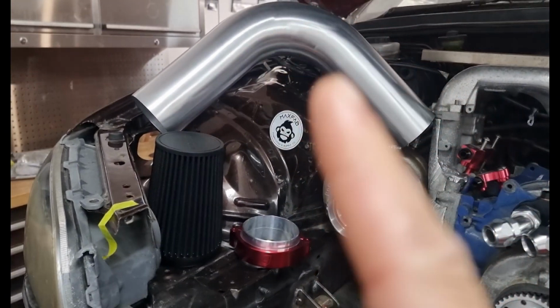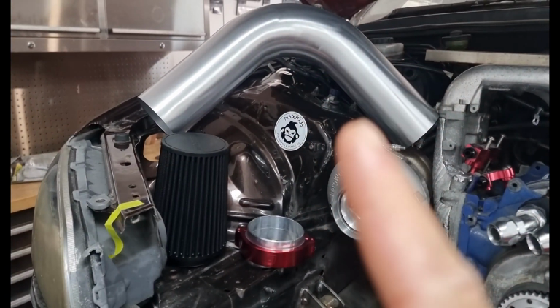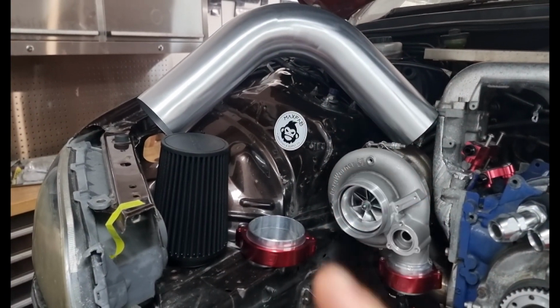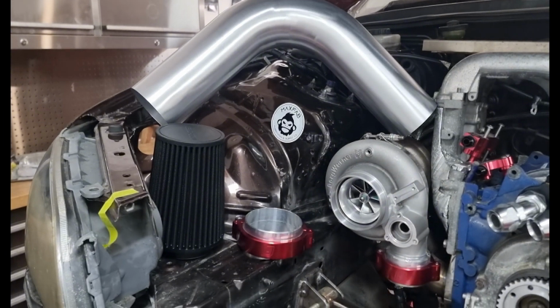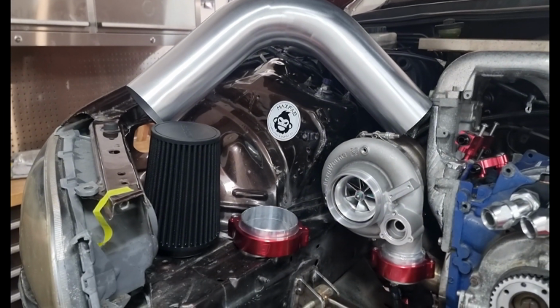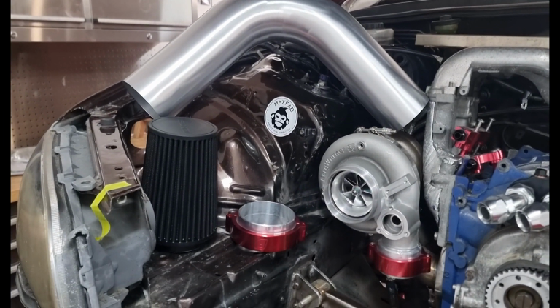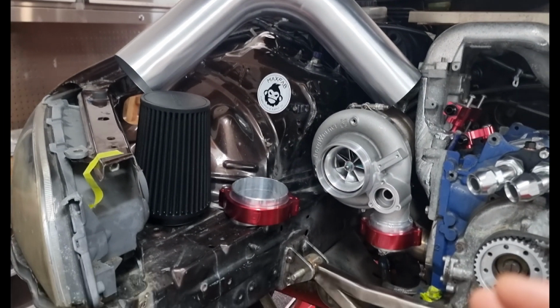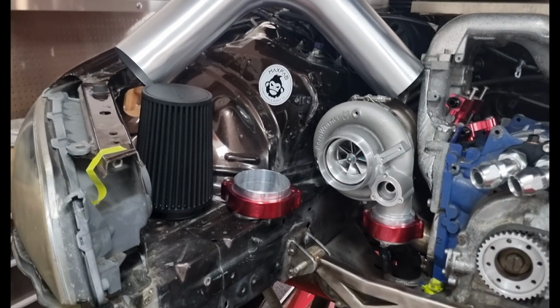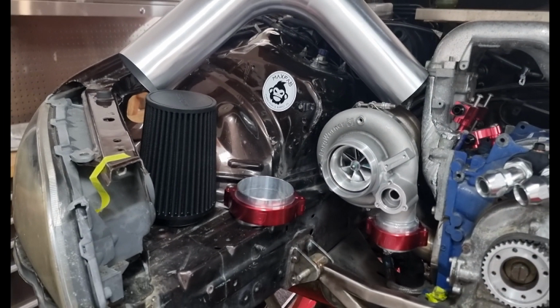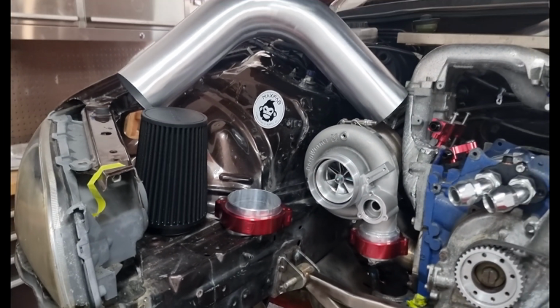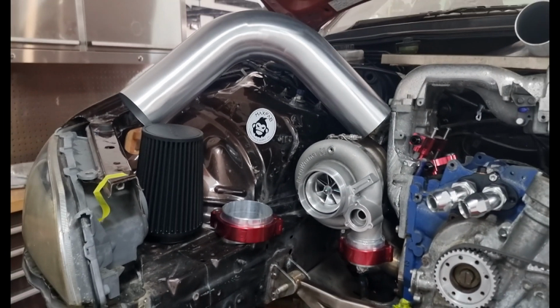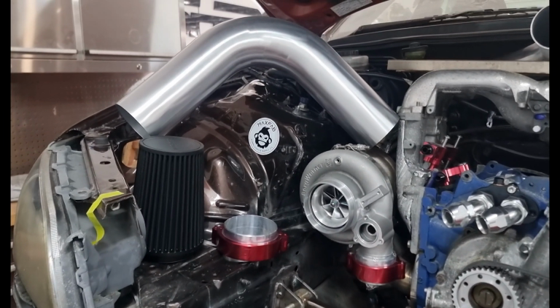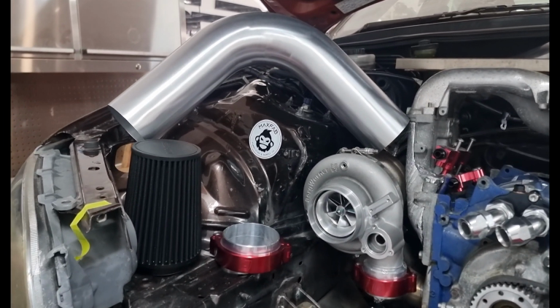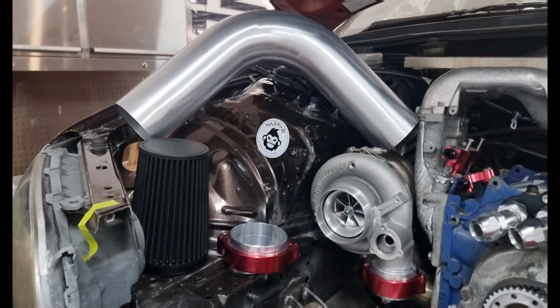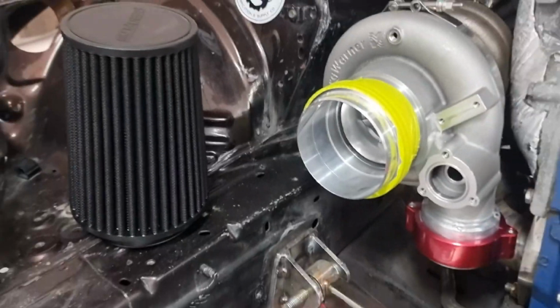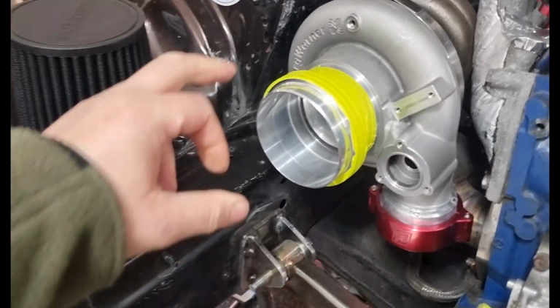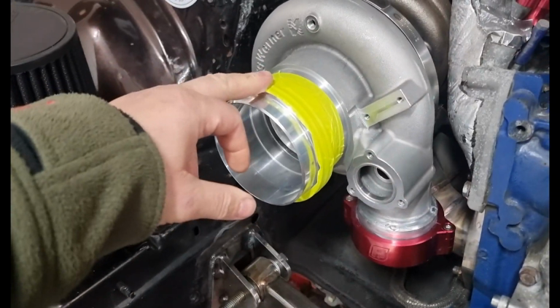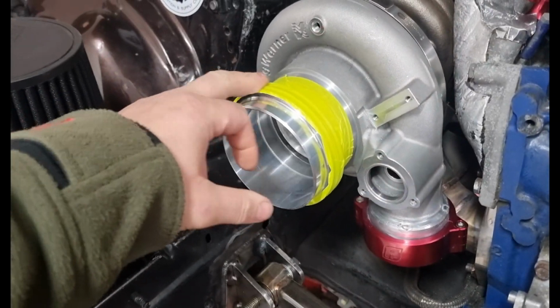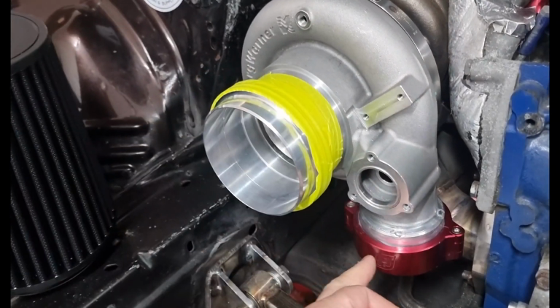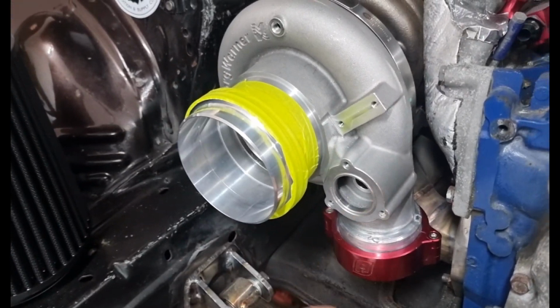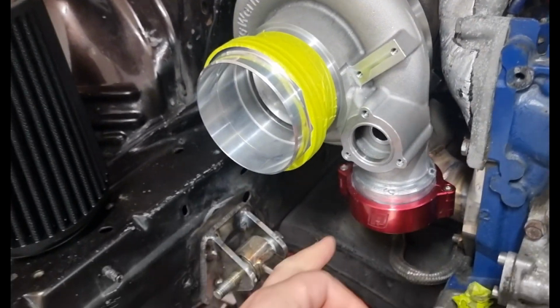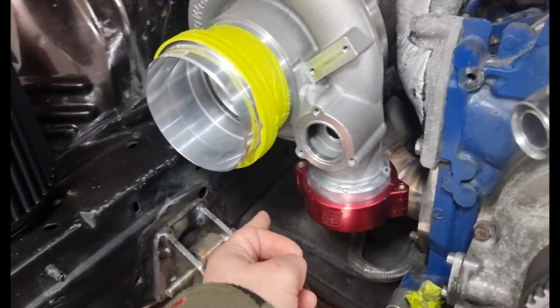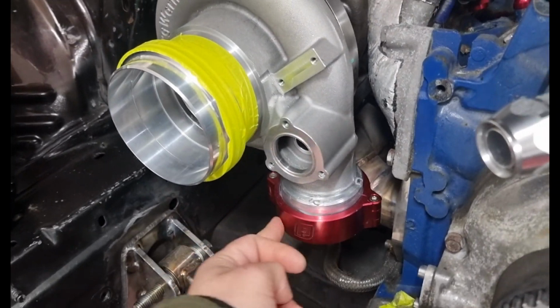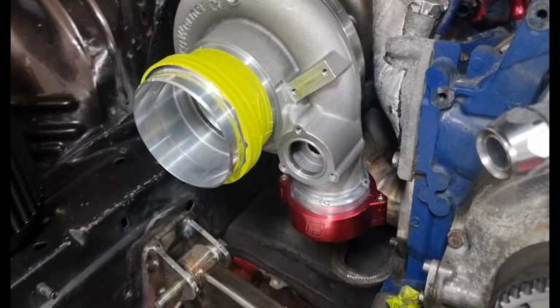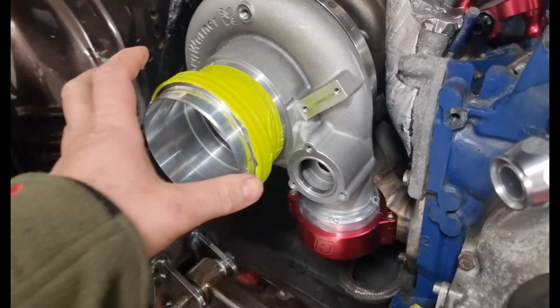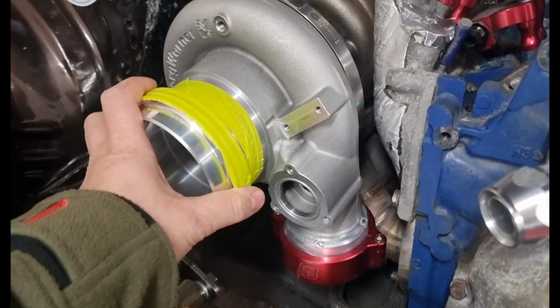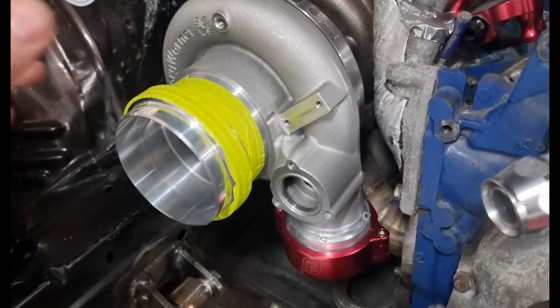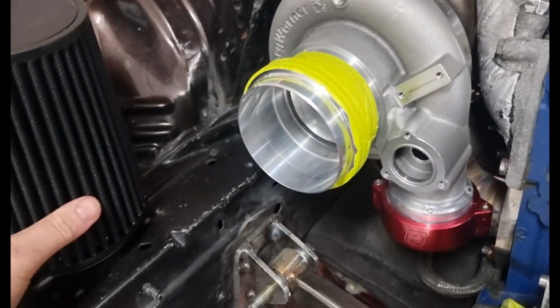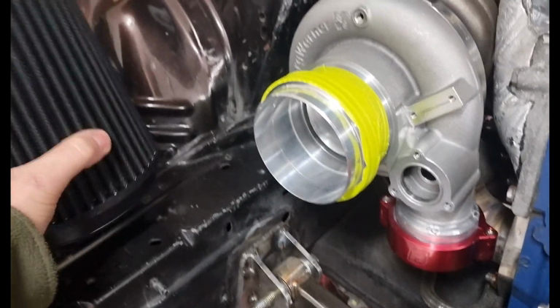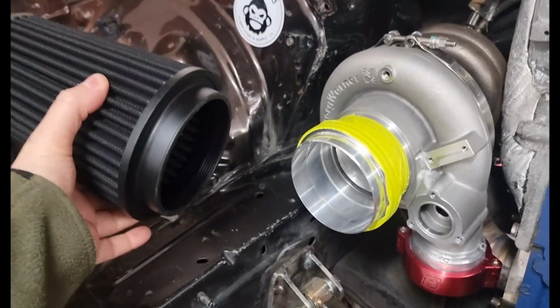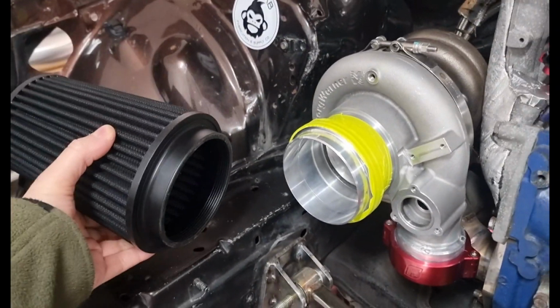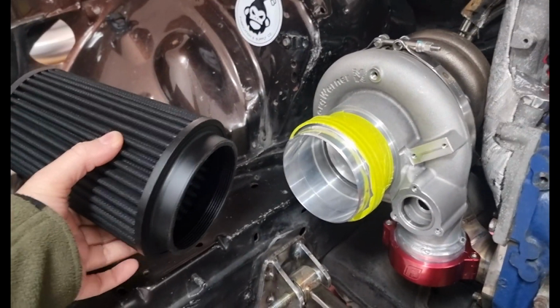The filter will be hose-clamped to the end of the tube. We can't get a tight enough radius with that tube, so we'll end up getting a little four inch donut. I'll tape that on there just so I don't scratch the anodized fittings — I've done that before with too much in and out. We'll sit here roughly like that.